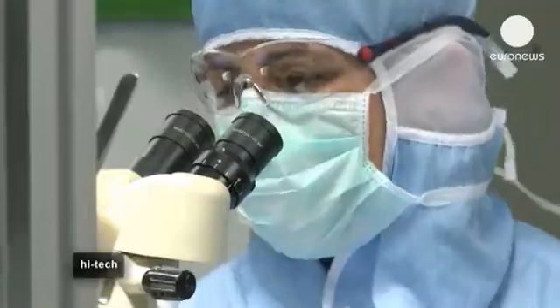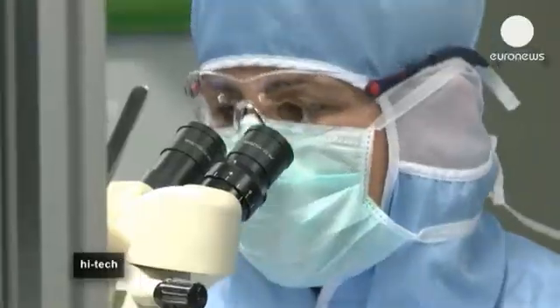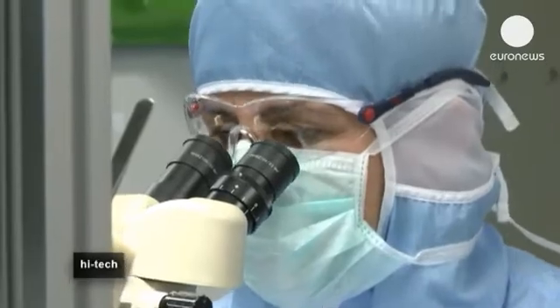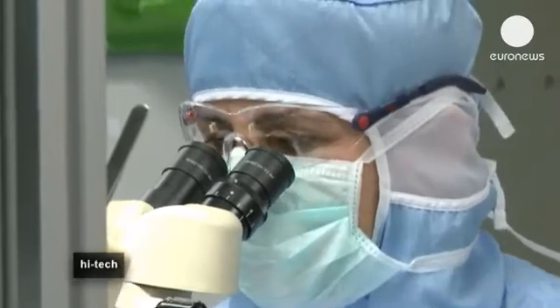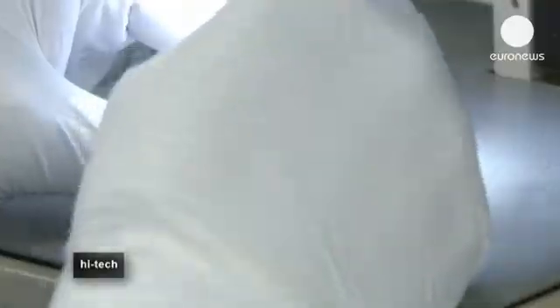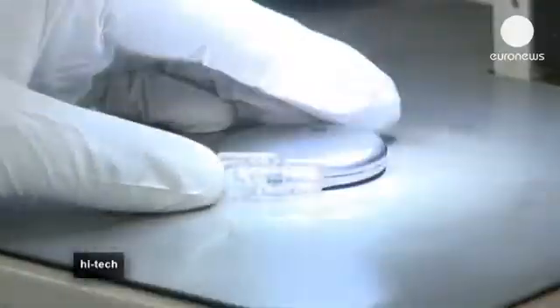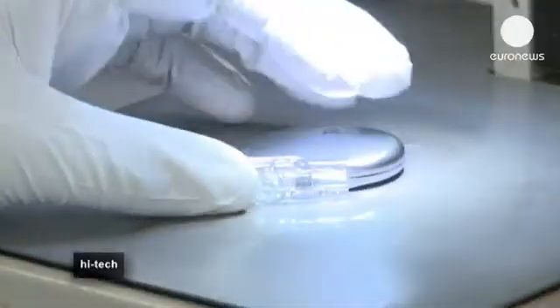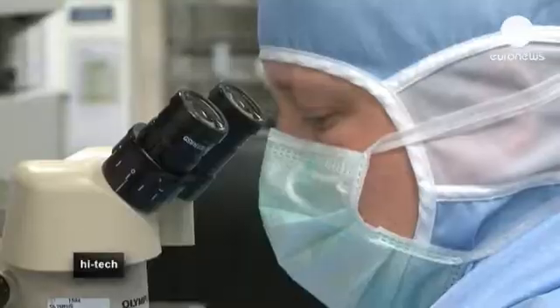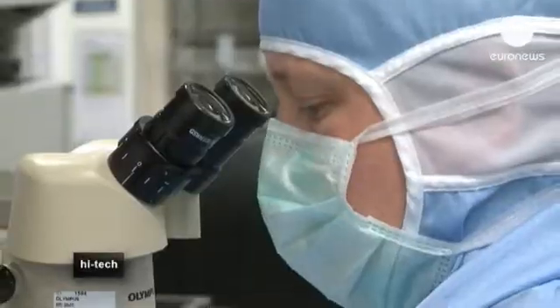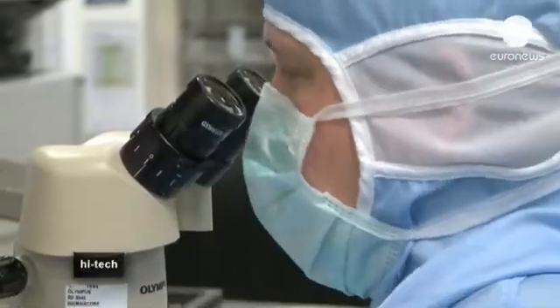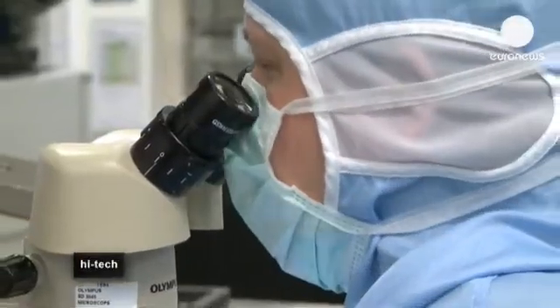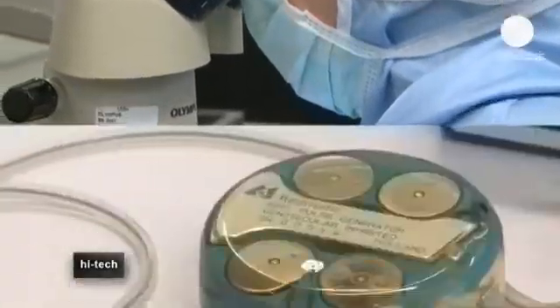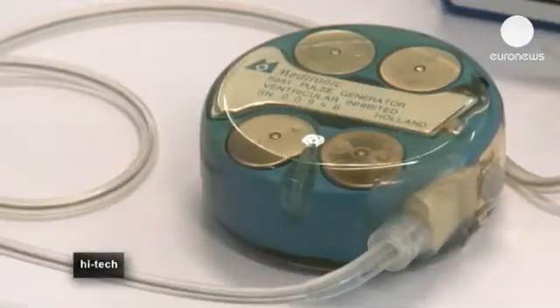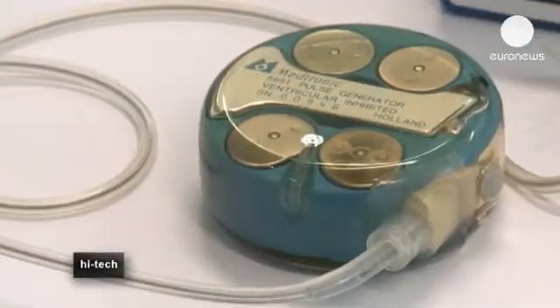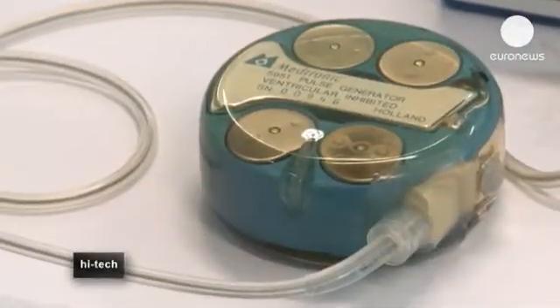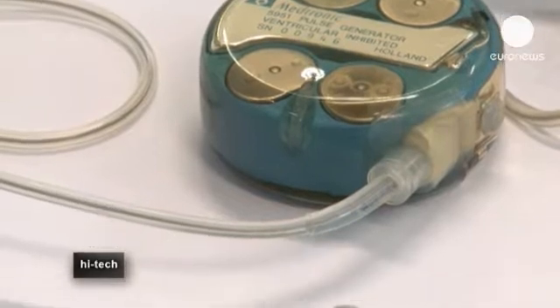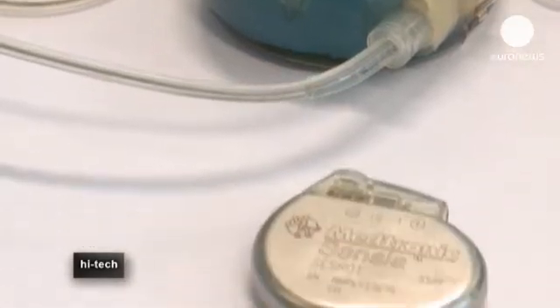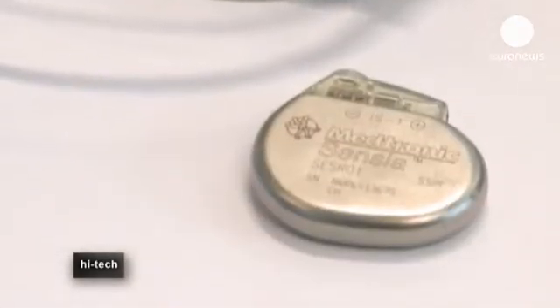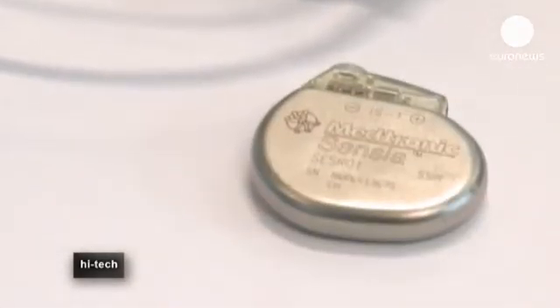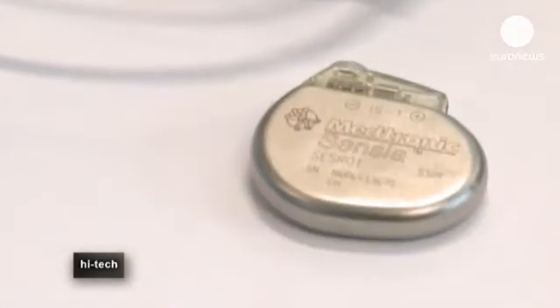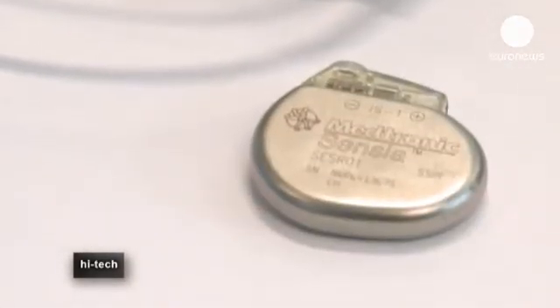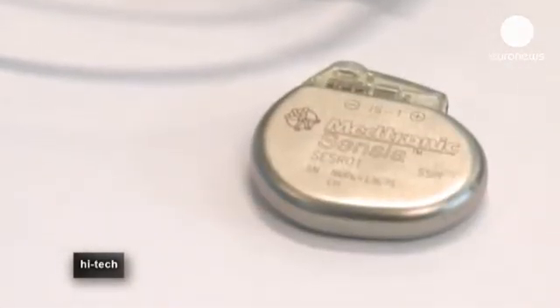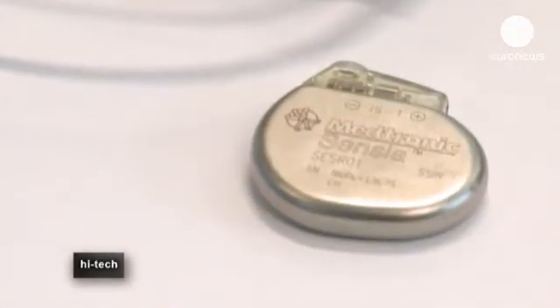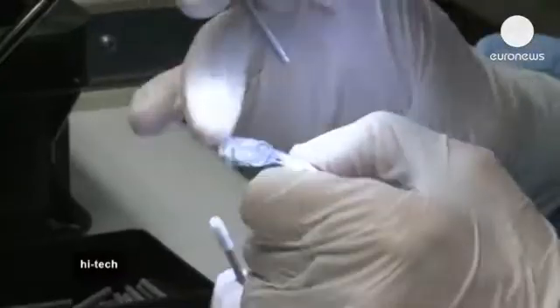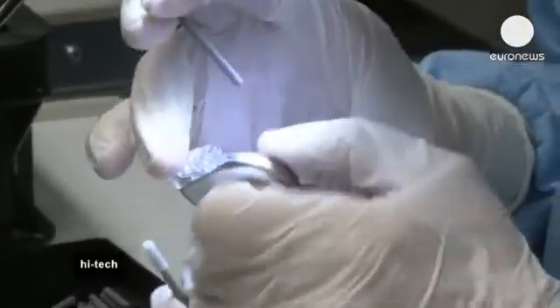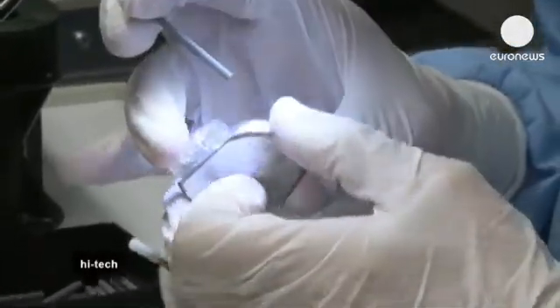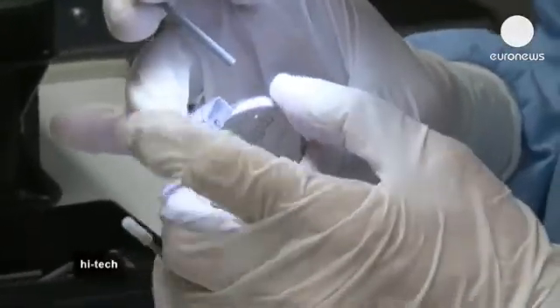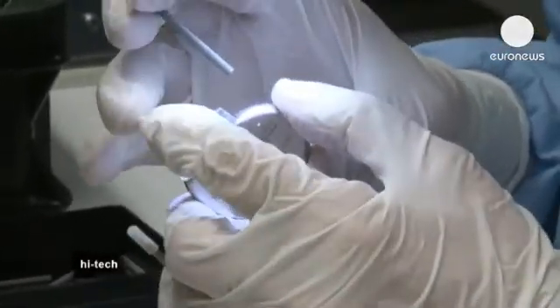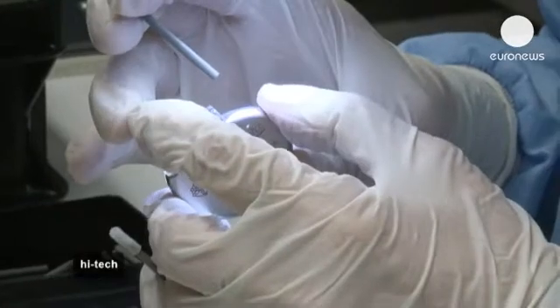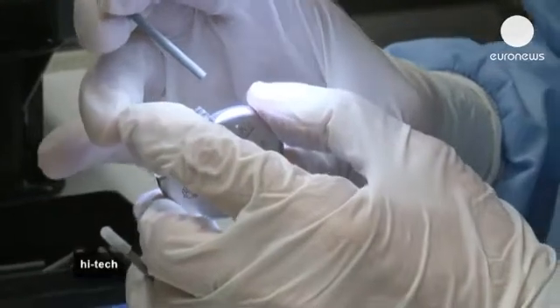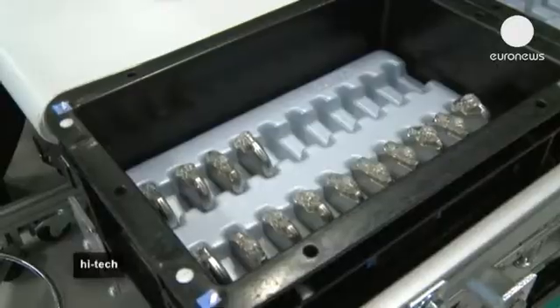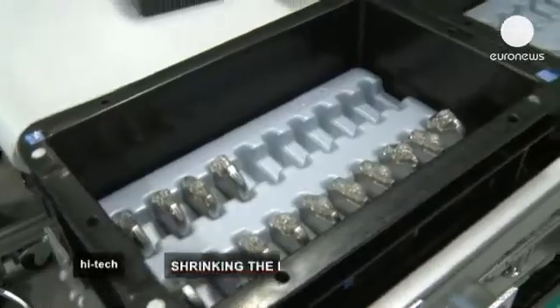Pacemakers have evolved rapidly over the years, from this to this. They're less than half their original size and are continuing to shrink.